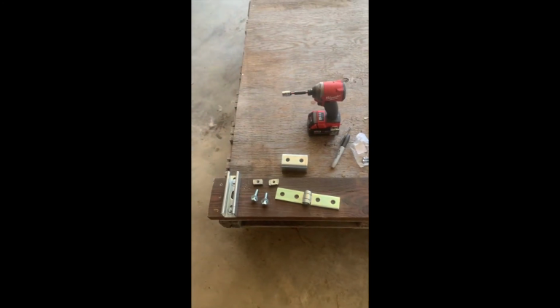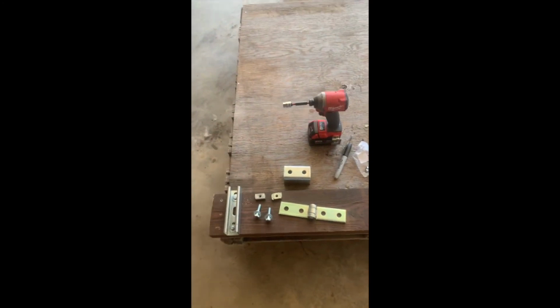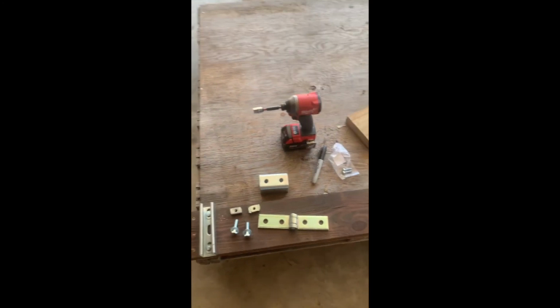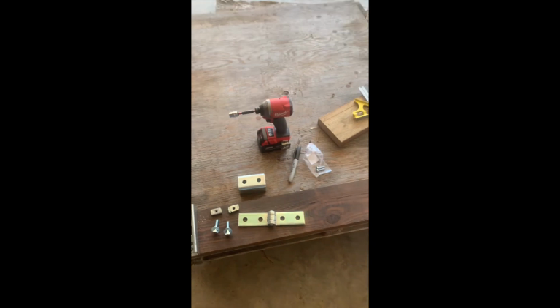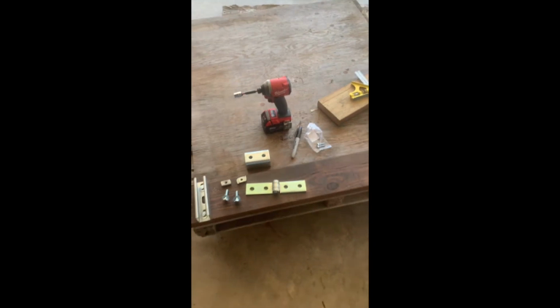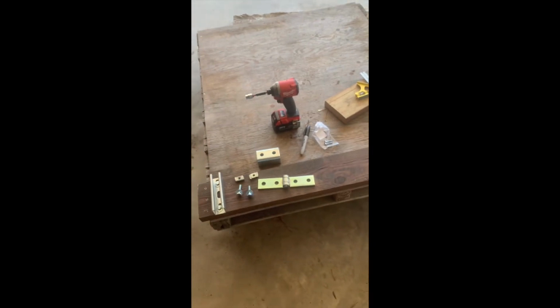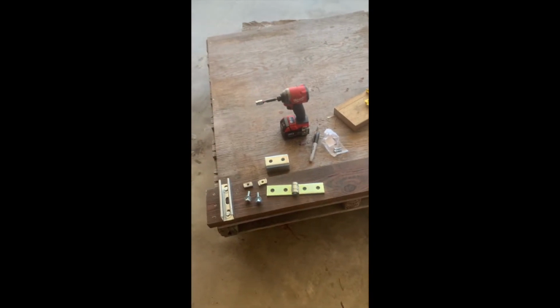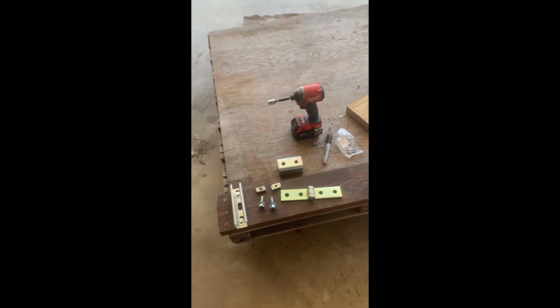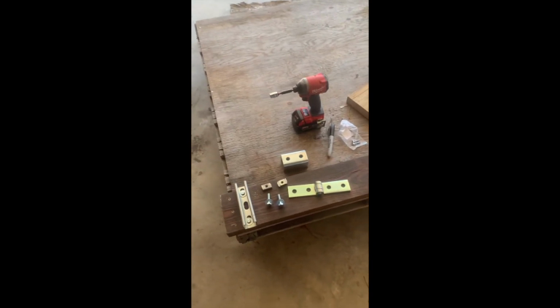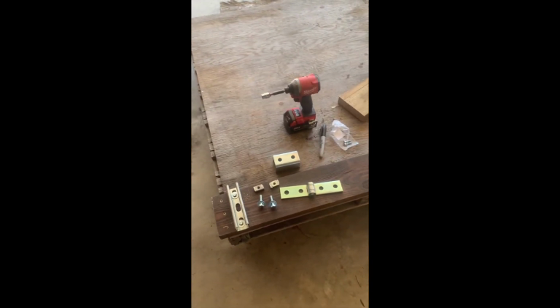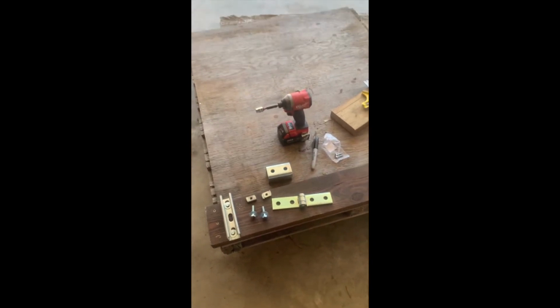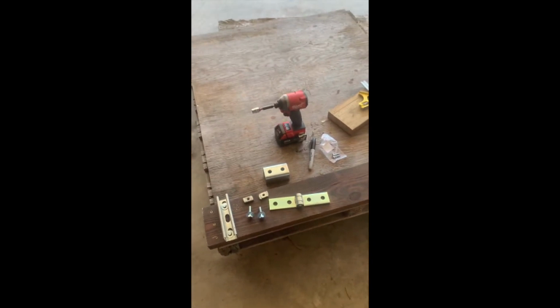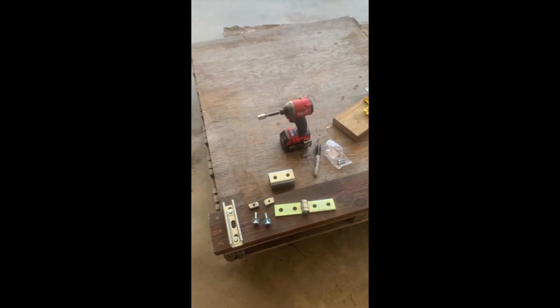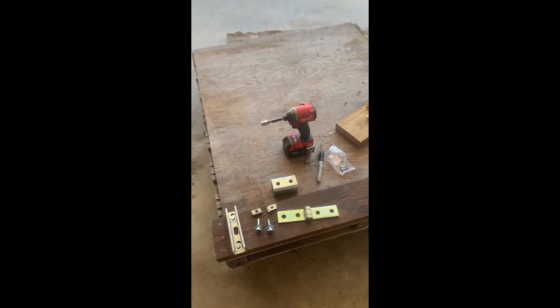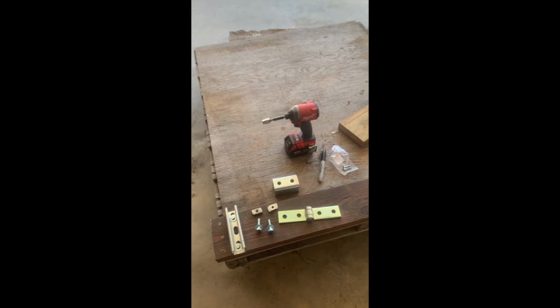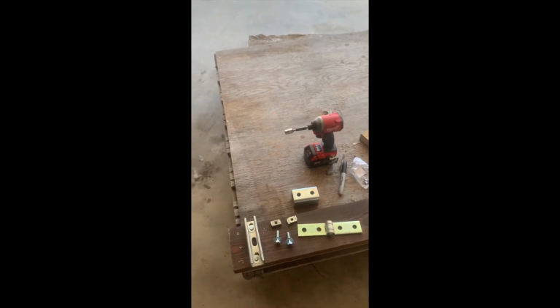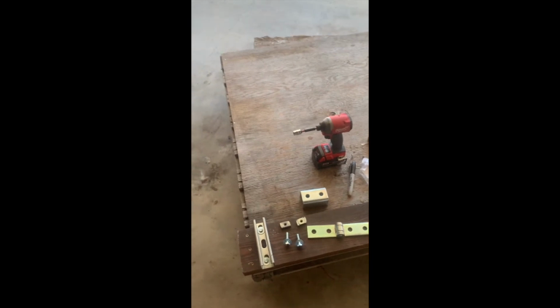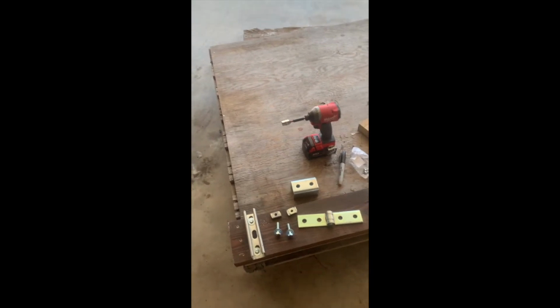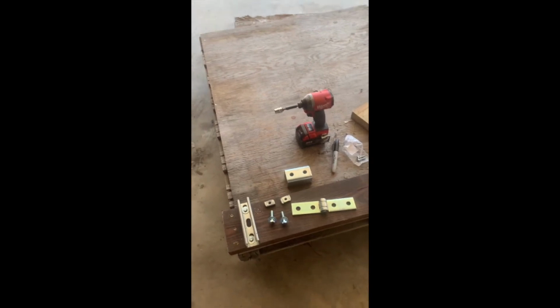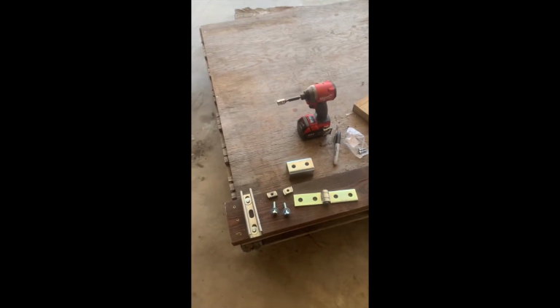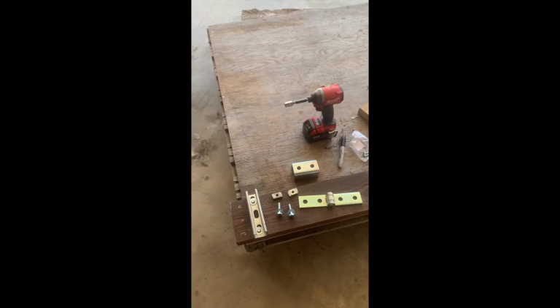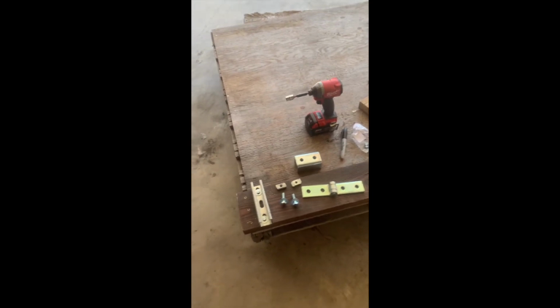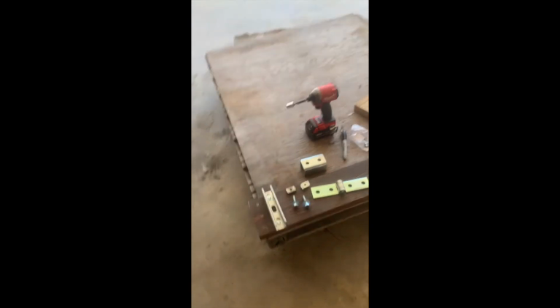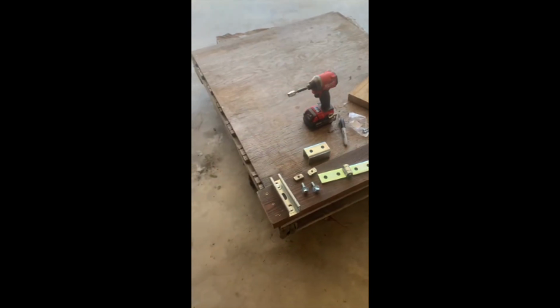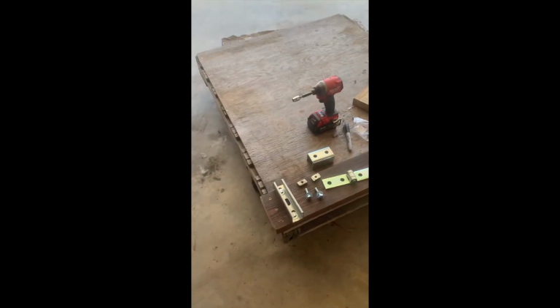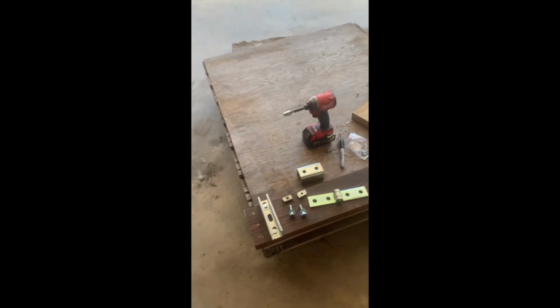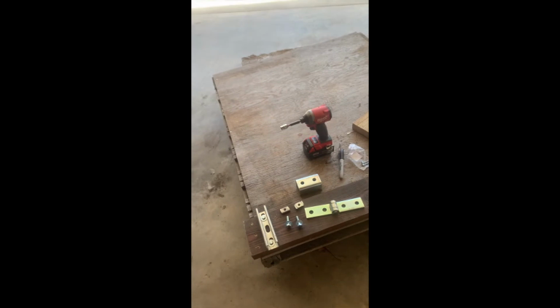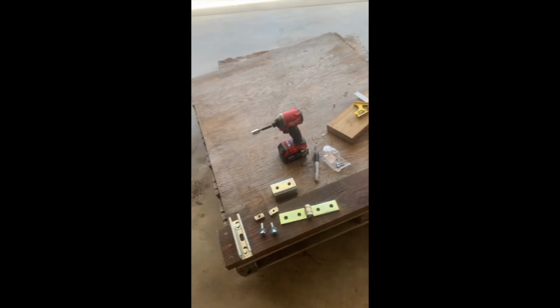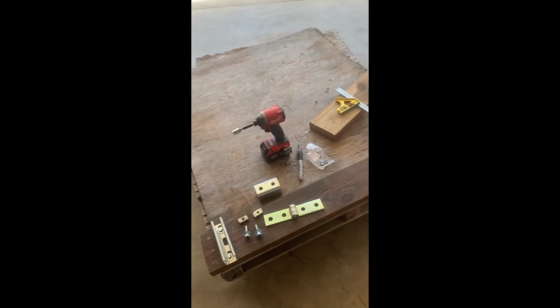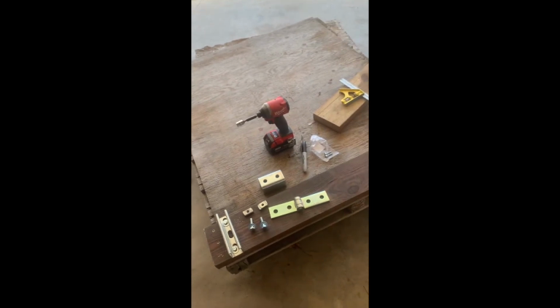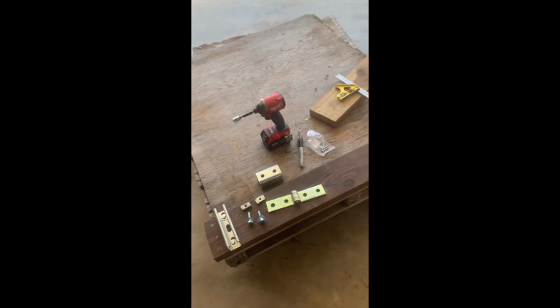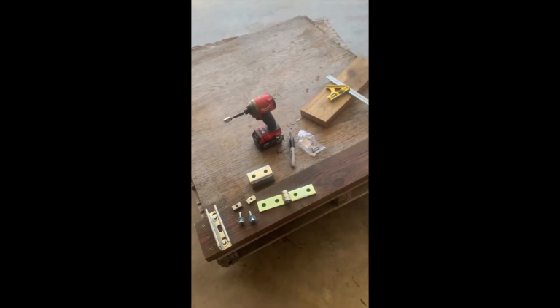I'm going to mount two solar panels, and I just got a used pallet I got for nothing. I can get pallets for nothing and it's got a piece of plywood on top. I know it's going to eventually rot, but when it rots out I'll just get a new one.